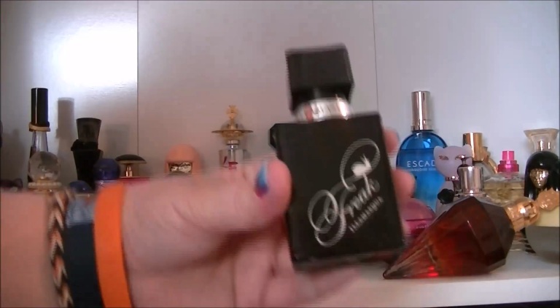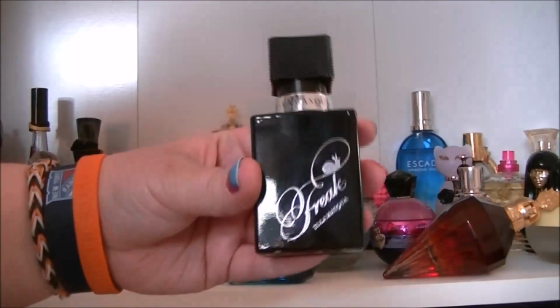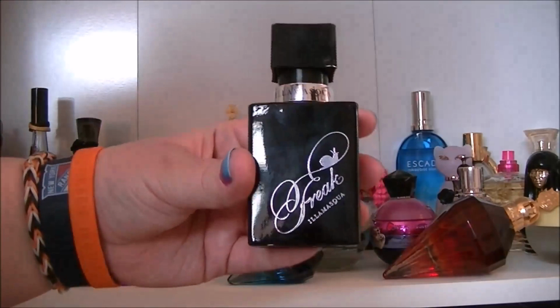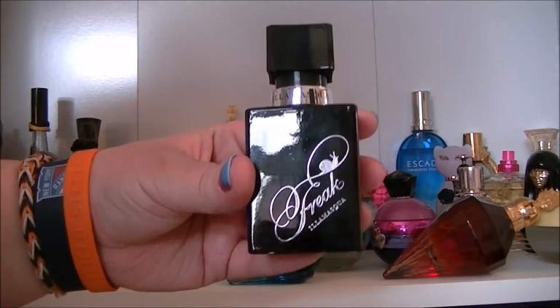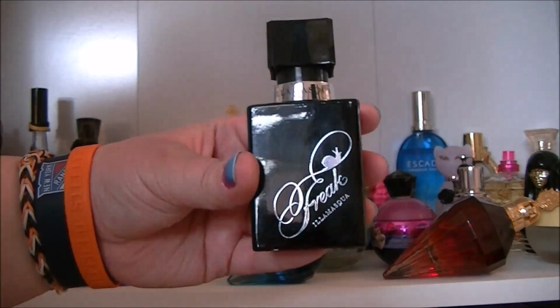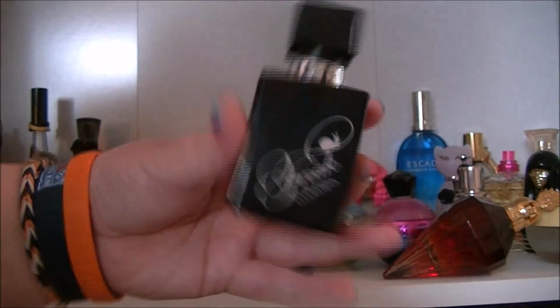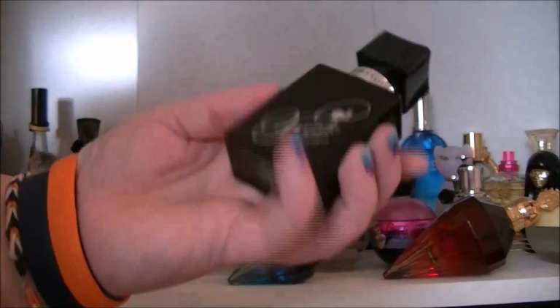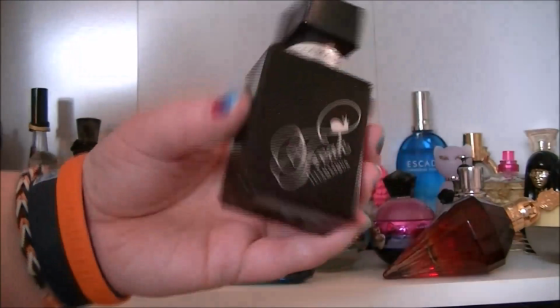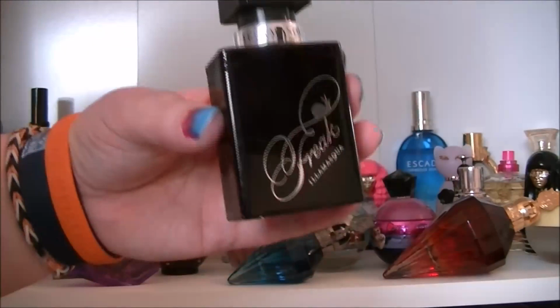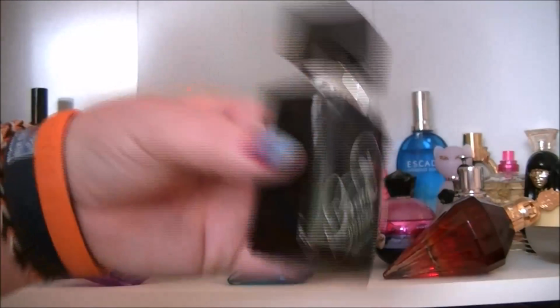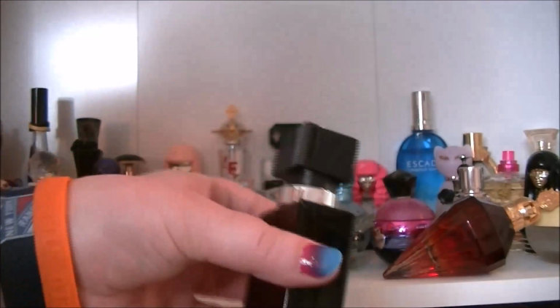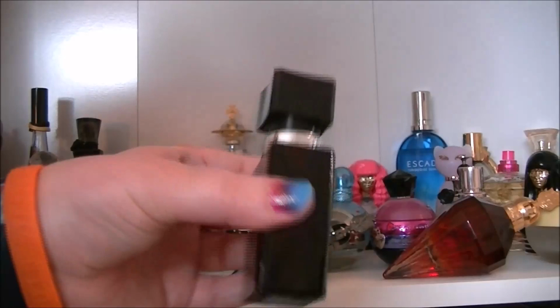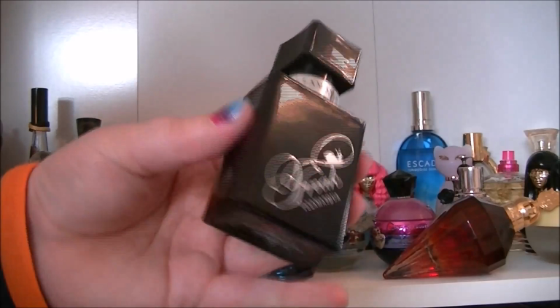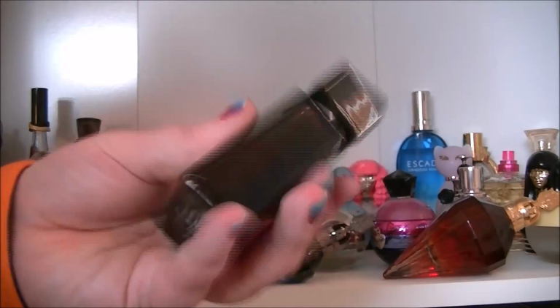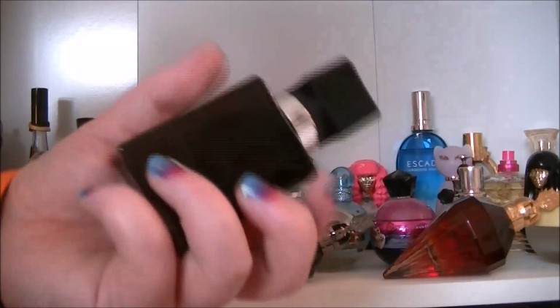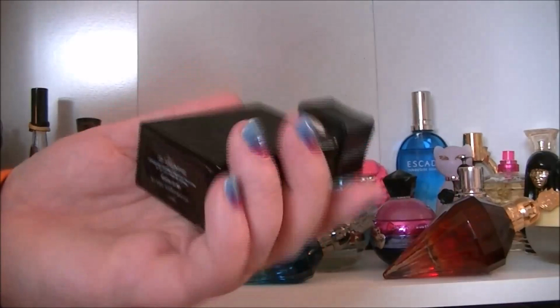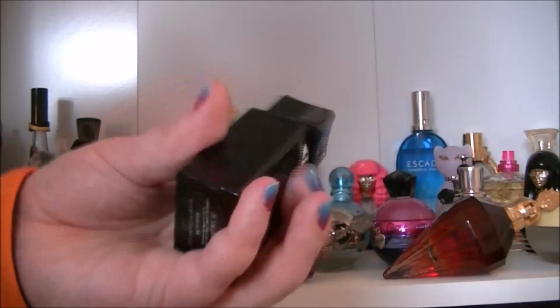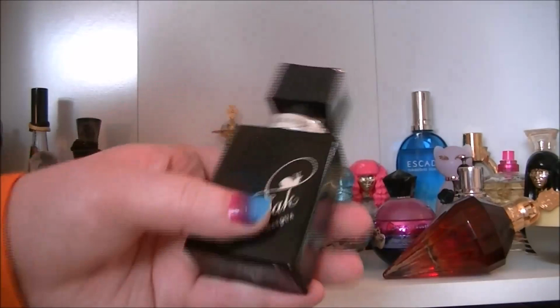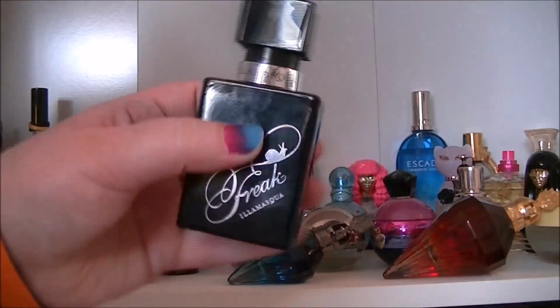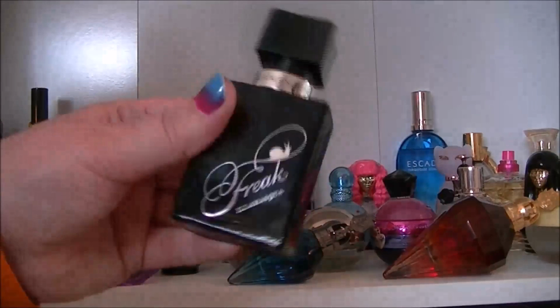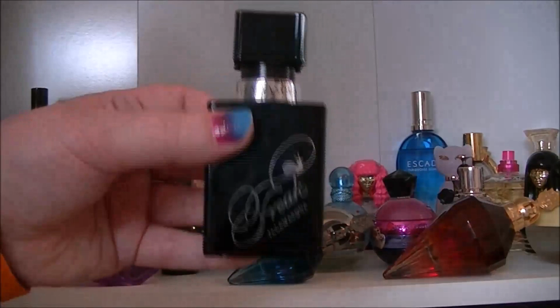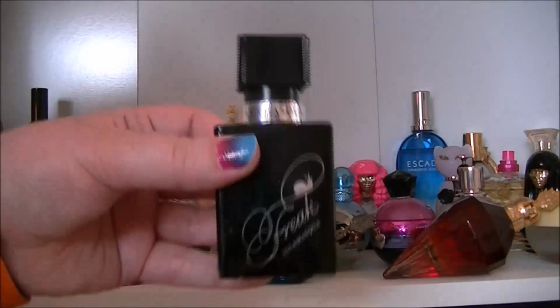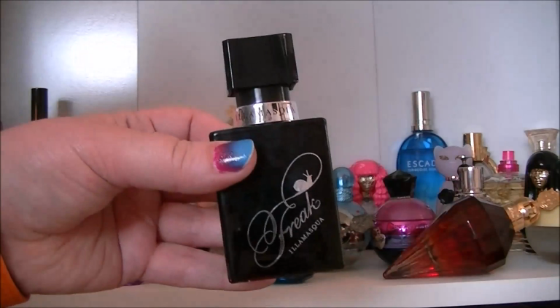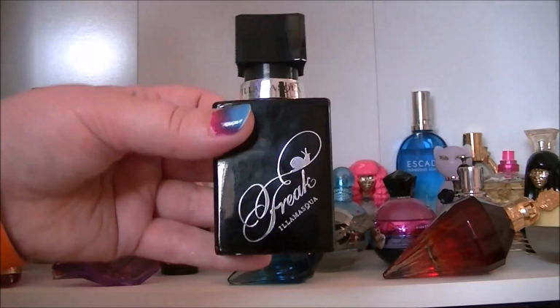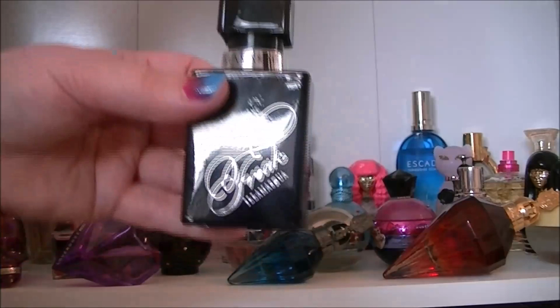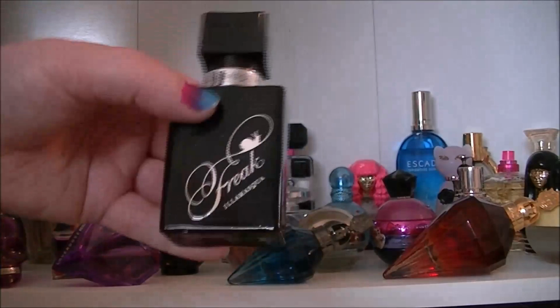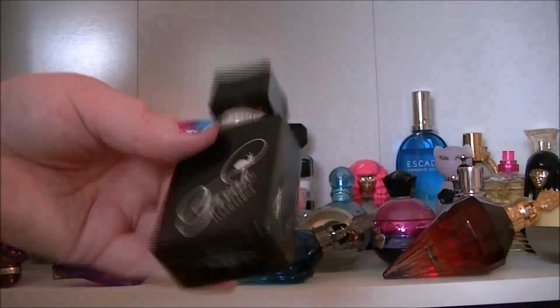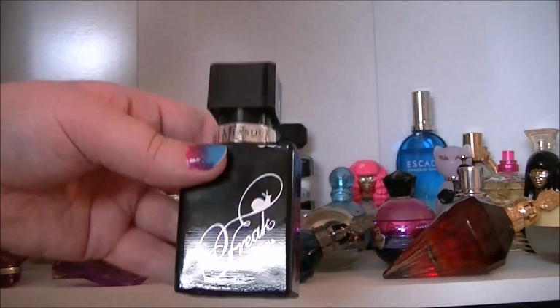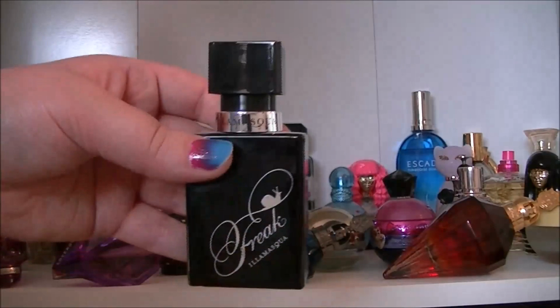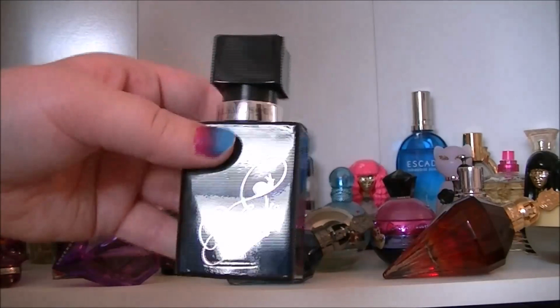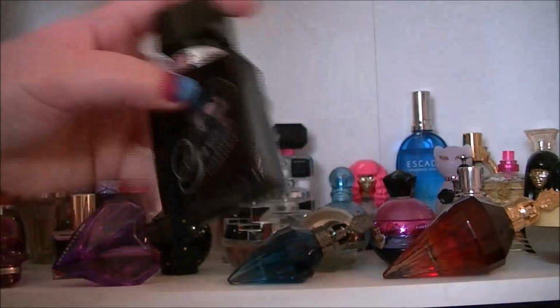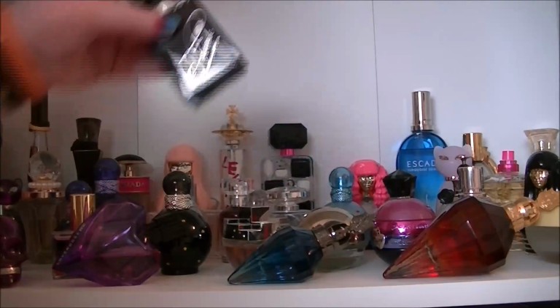Then we have Freak by Illamasqua. This one is a very nice unisex perfume — the bottle says it's unisex pretty much. Again quite a spicy one. I like it, it's good.